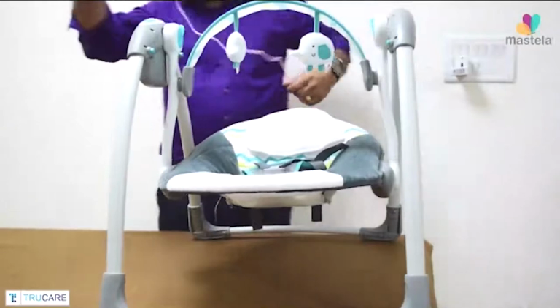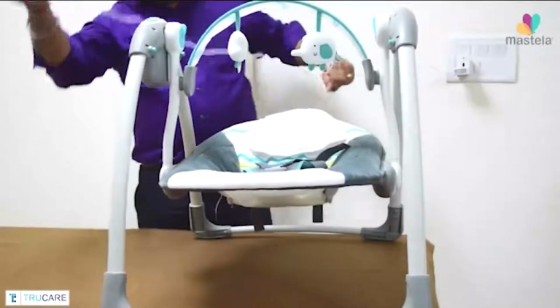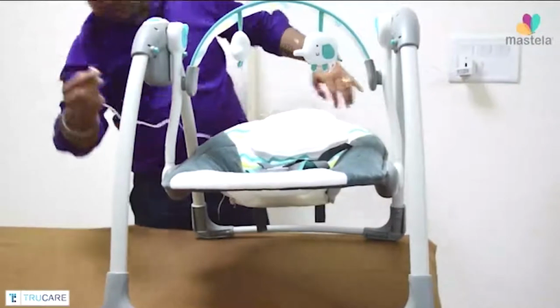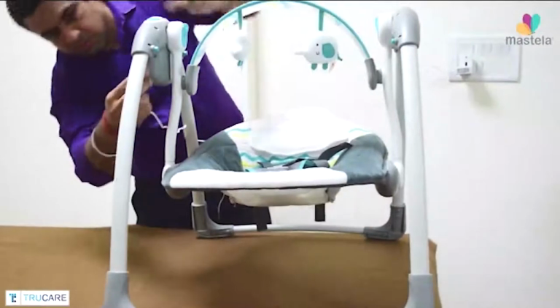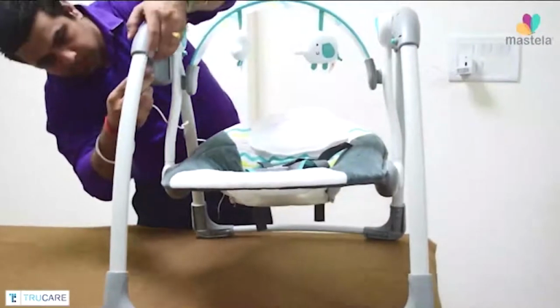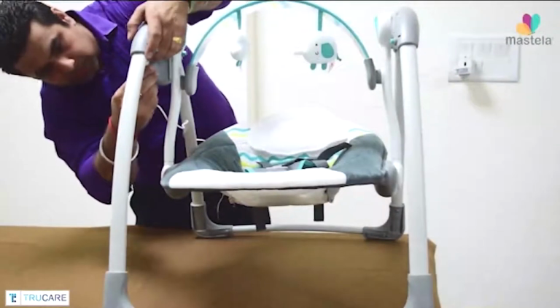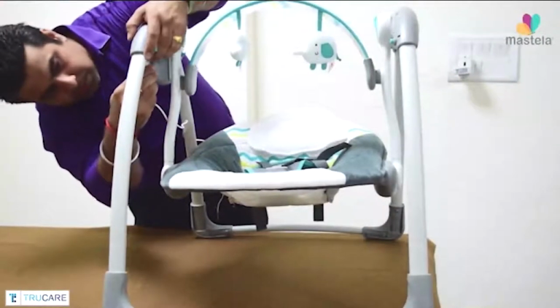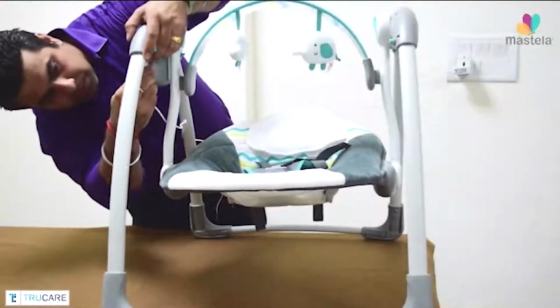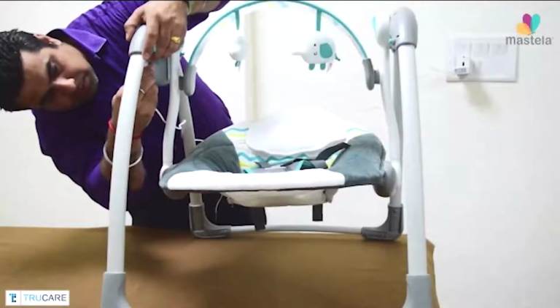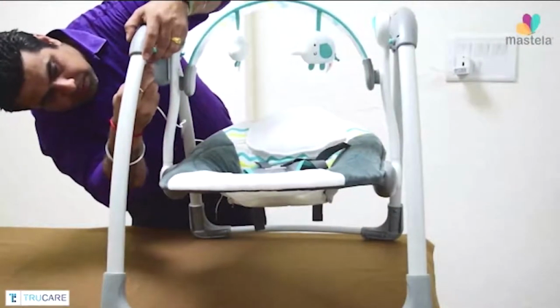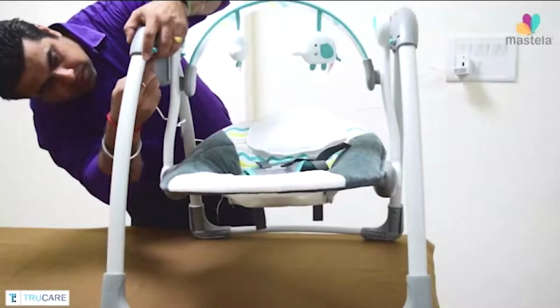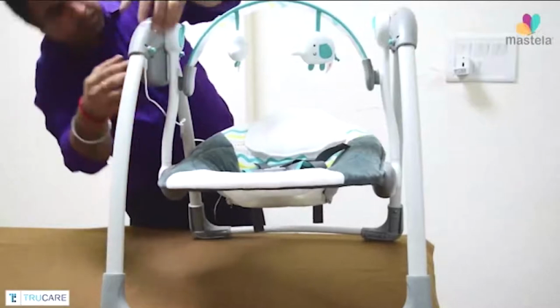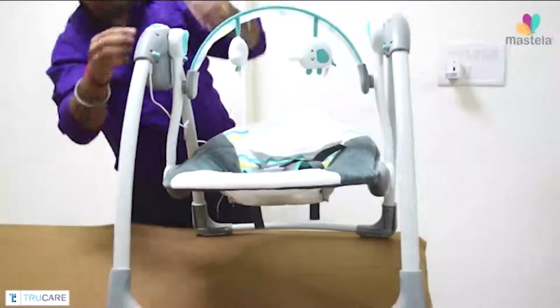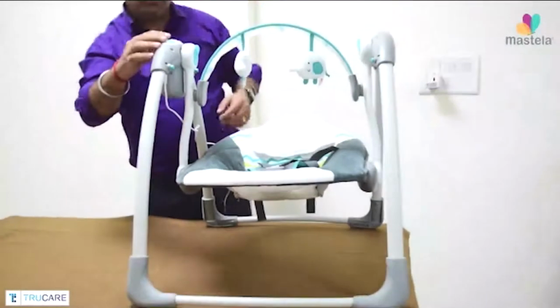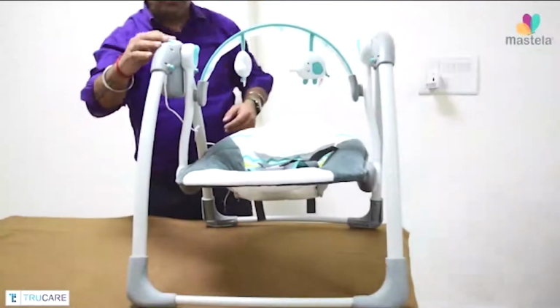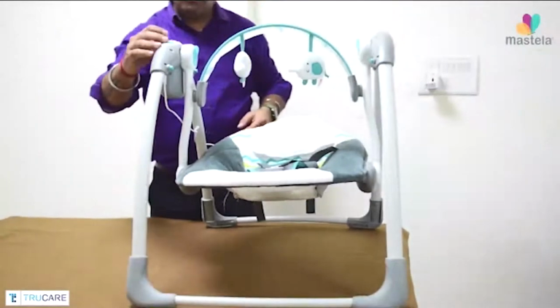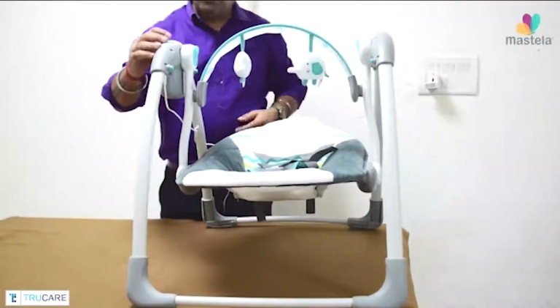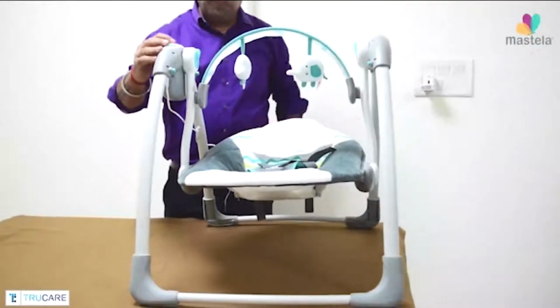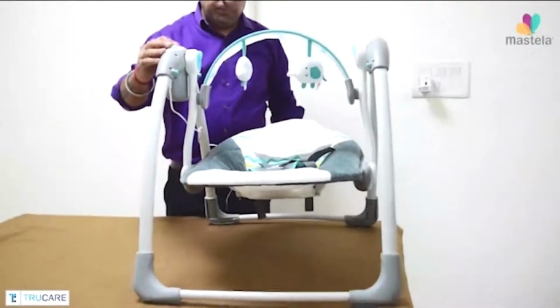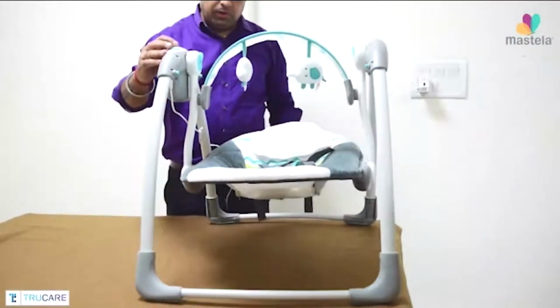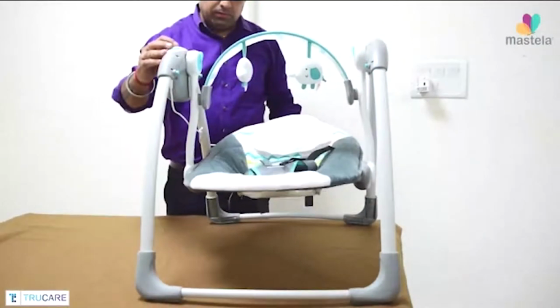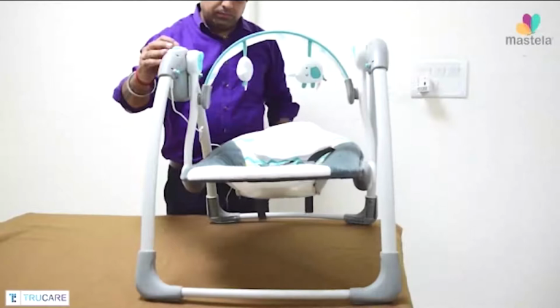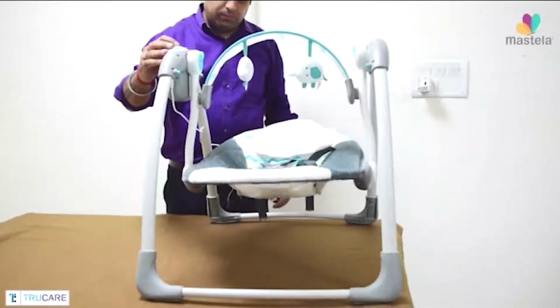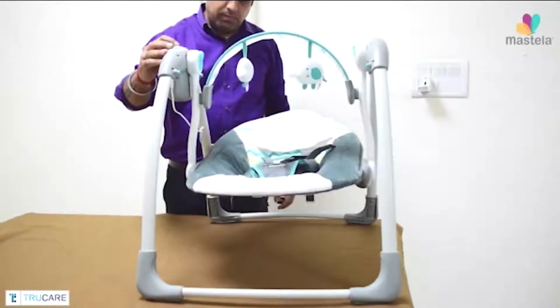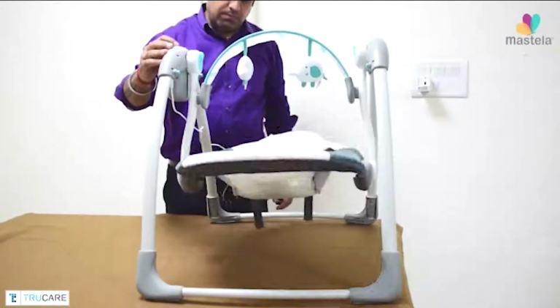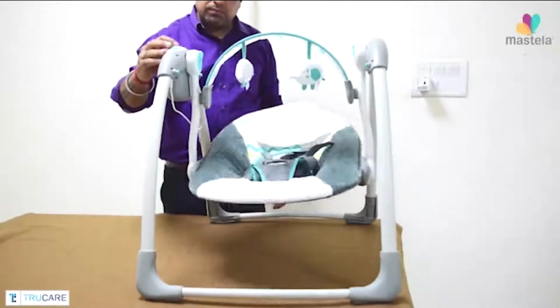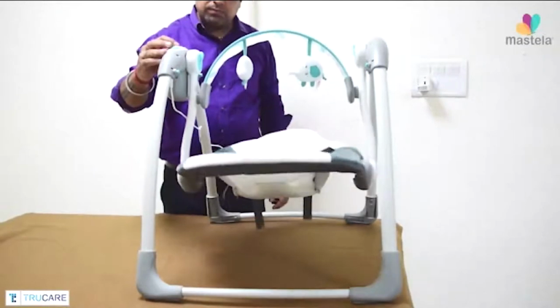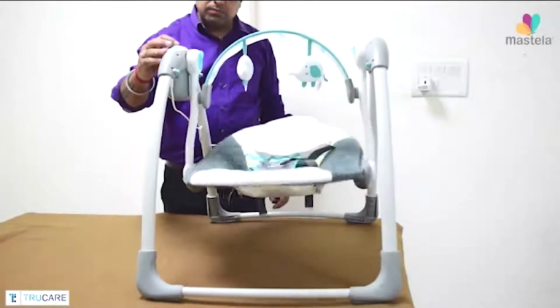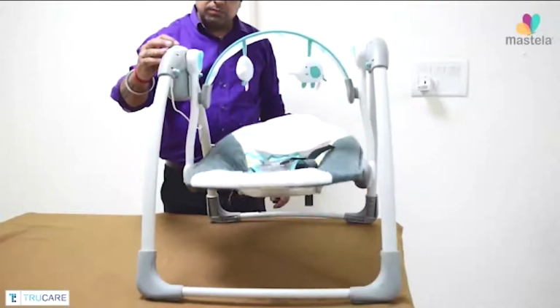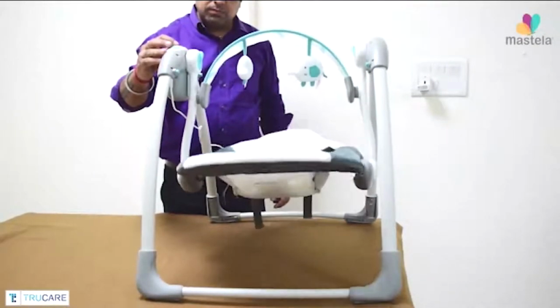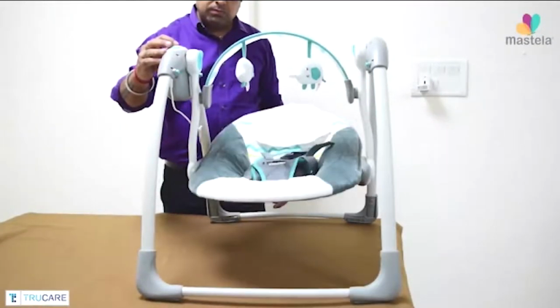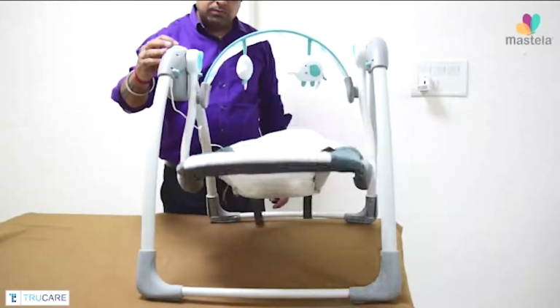Plug in the power adapter and insert the pin into the swing unit and let your baby enjoy the swing motions. There are different swing speeds and multiple melodies available for your baby to enjoy, along with 3 timer settings.